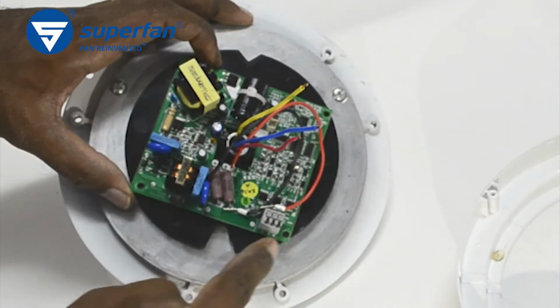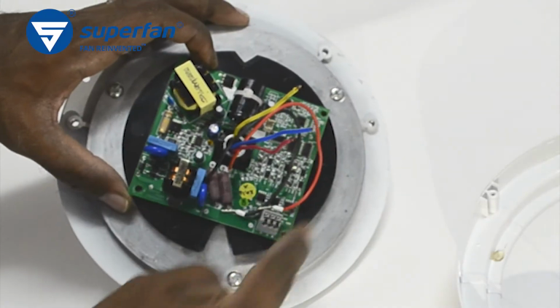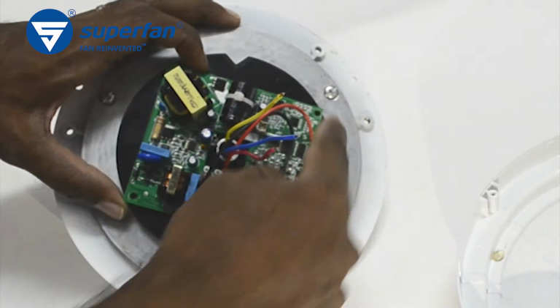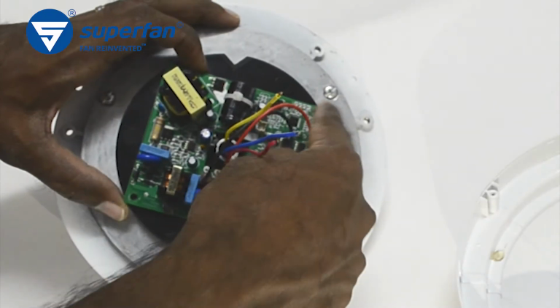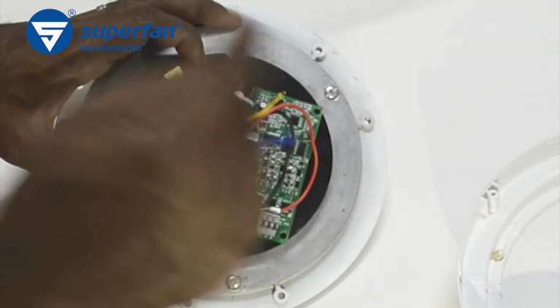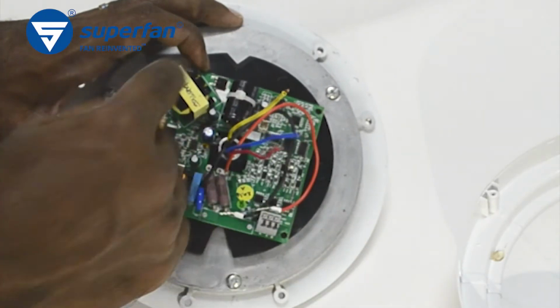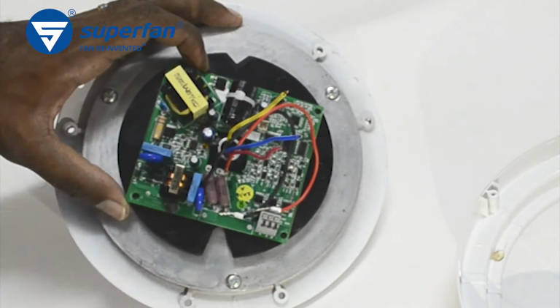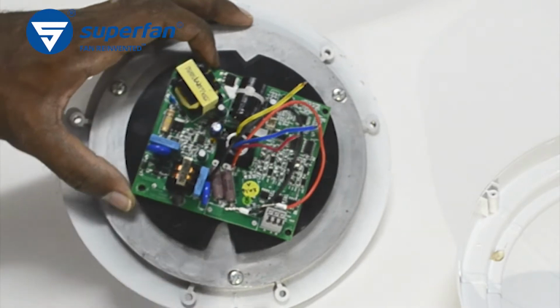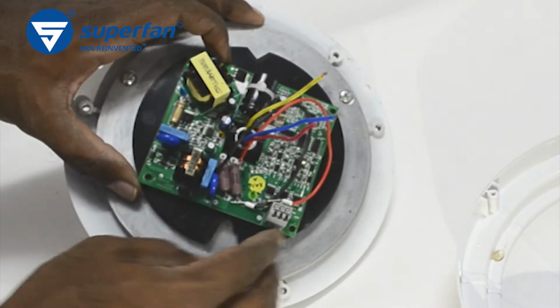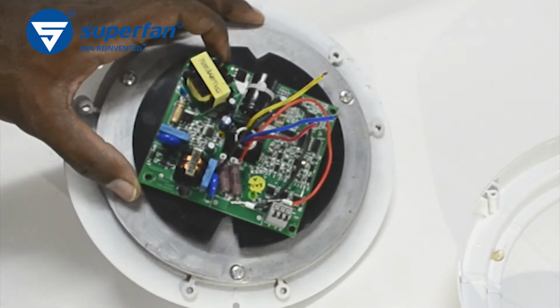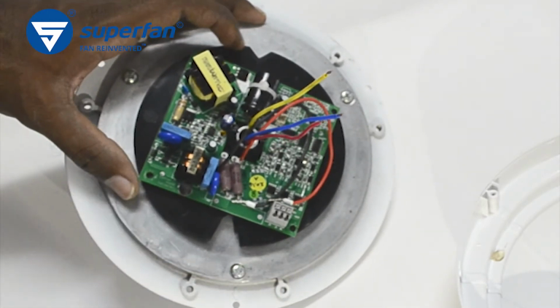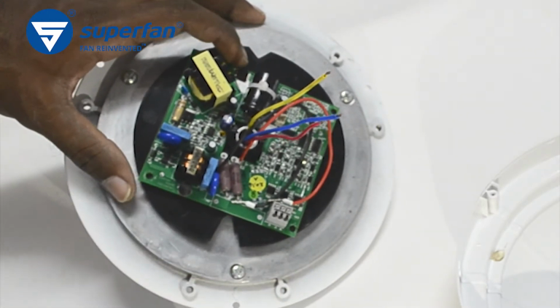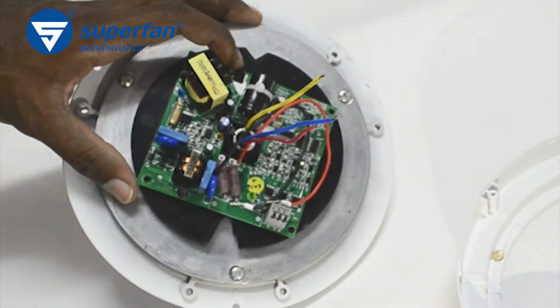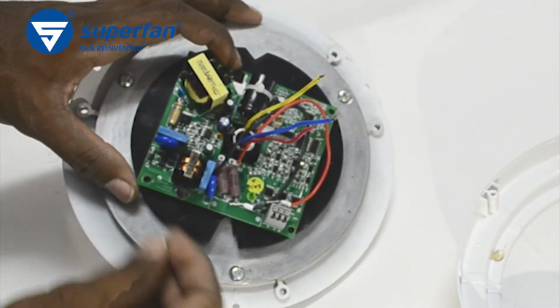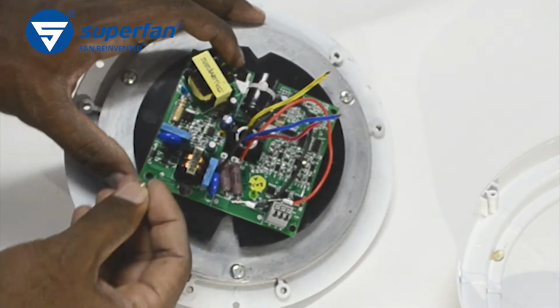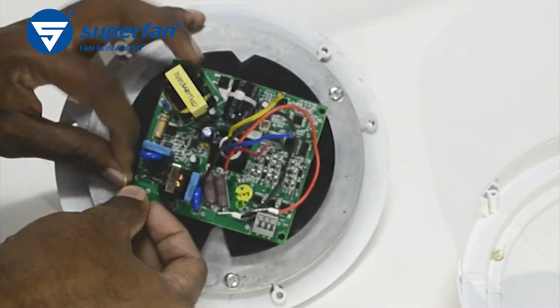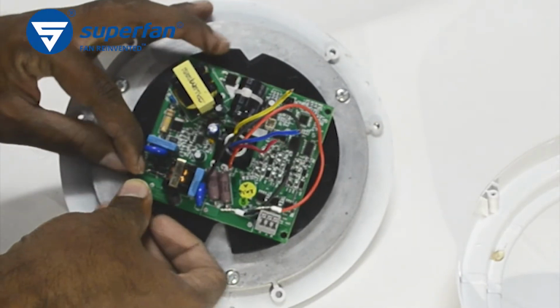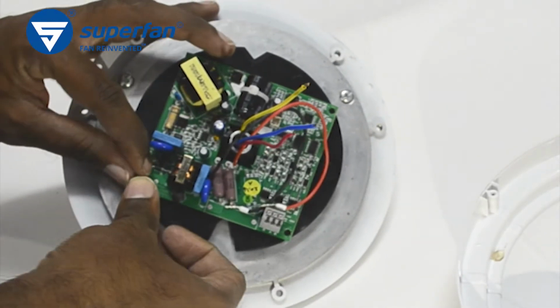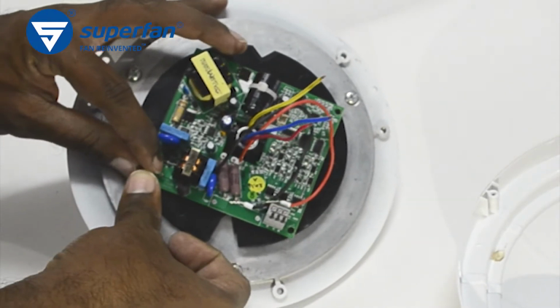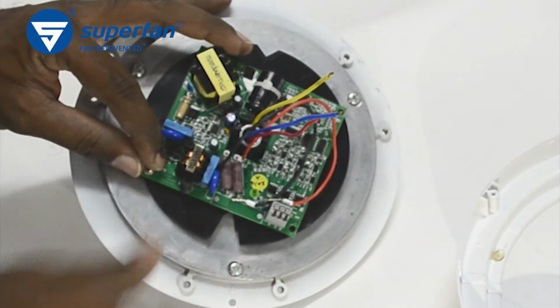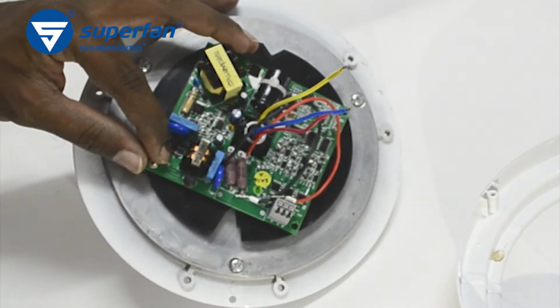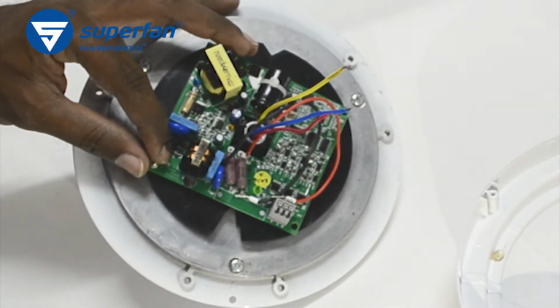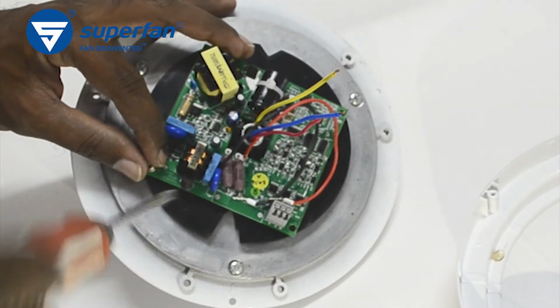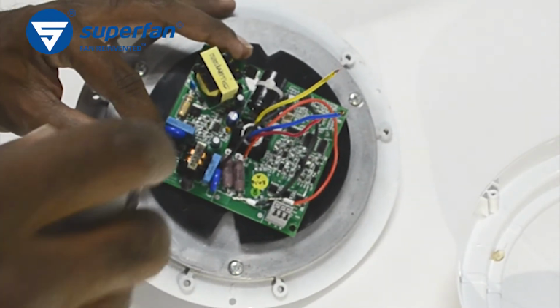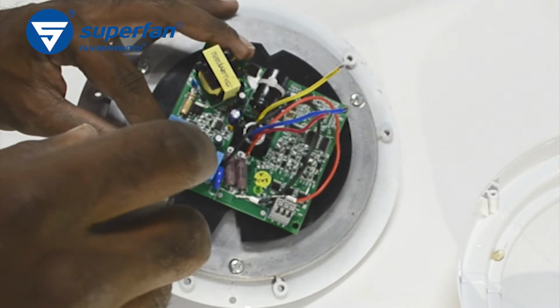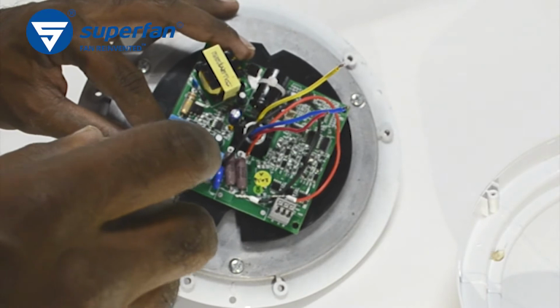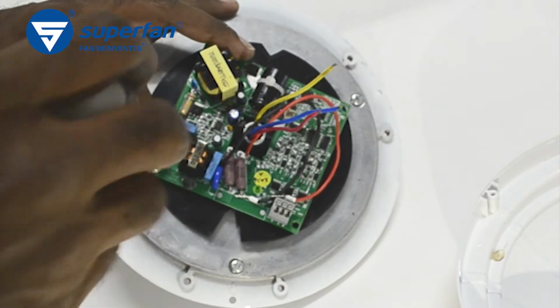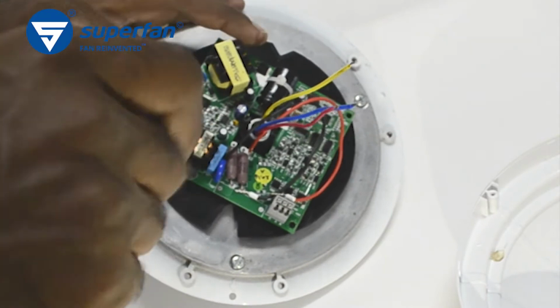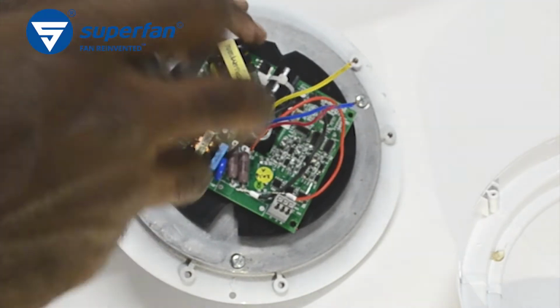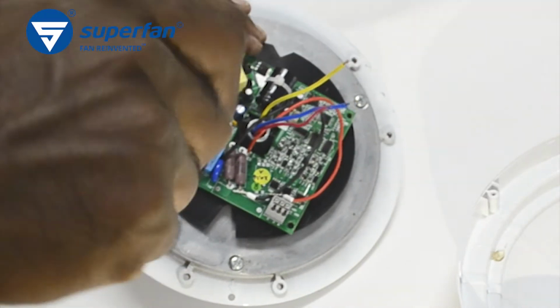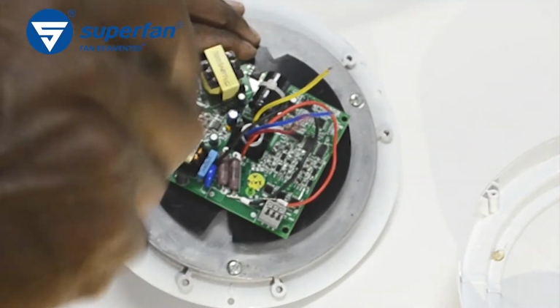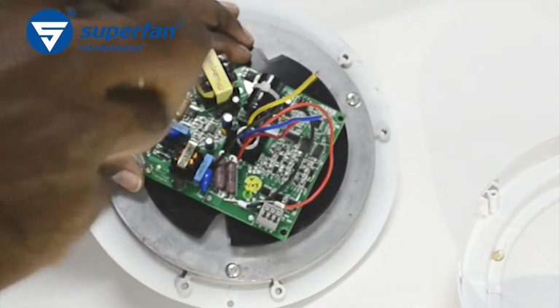Align the board to match the connector and screw holes. Fasten the board using the four screws and tighten them sufficiently.